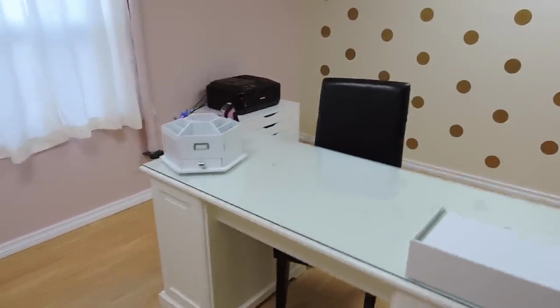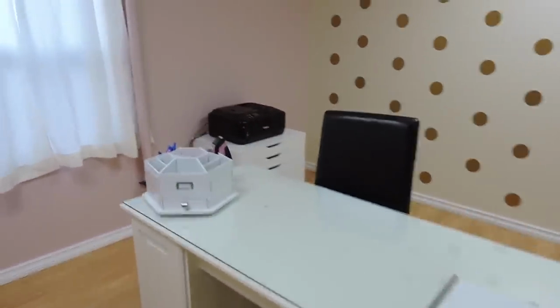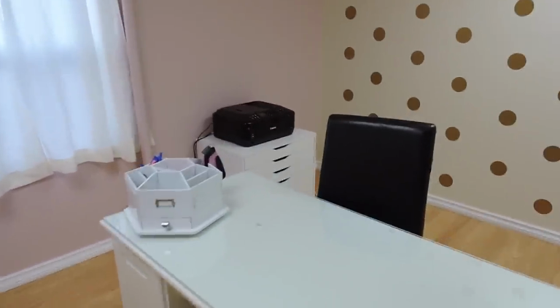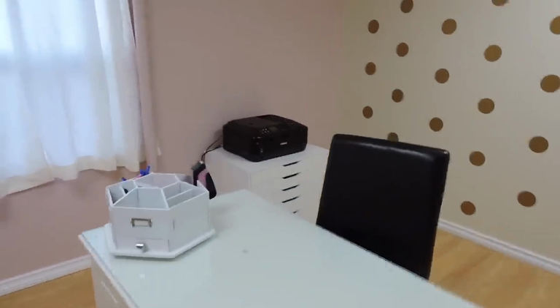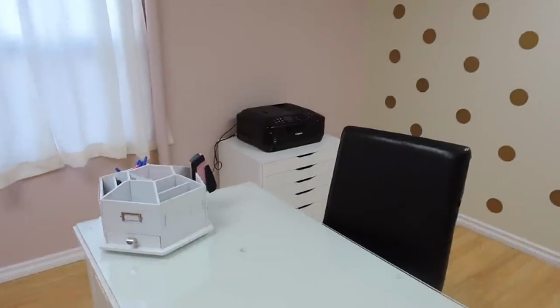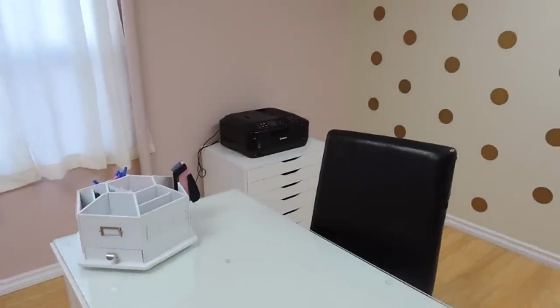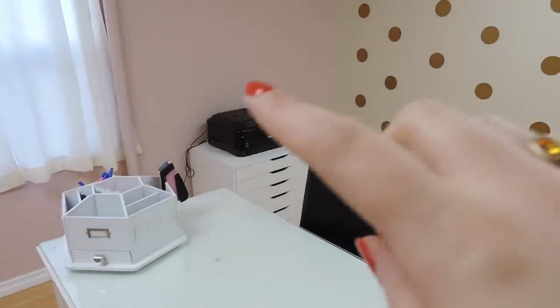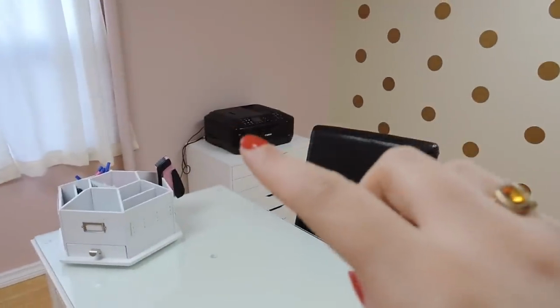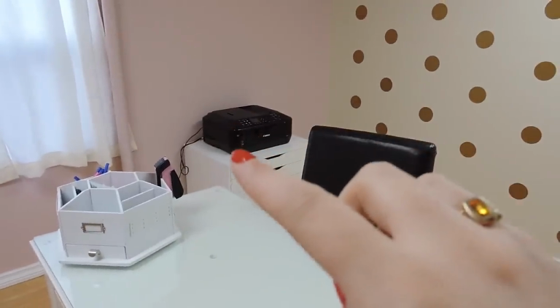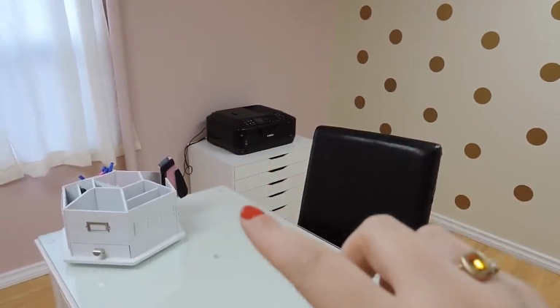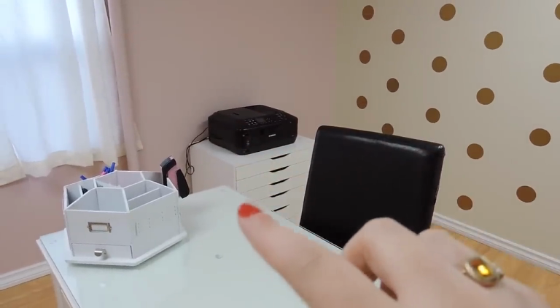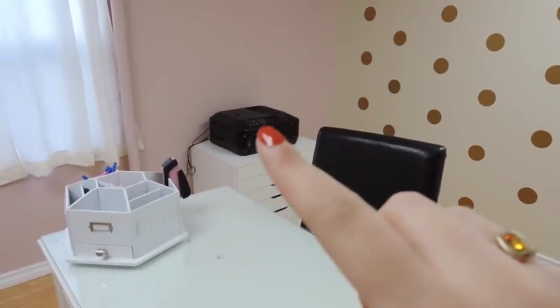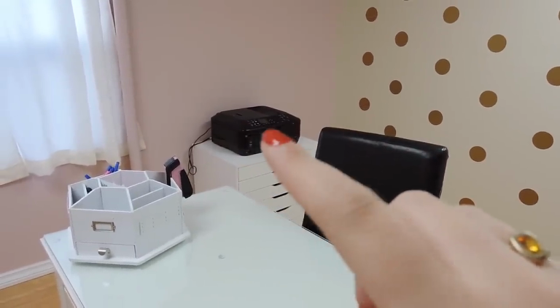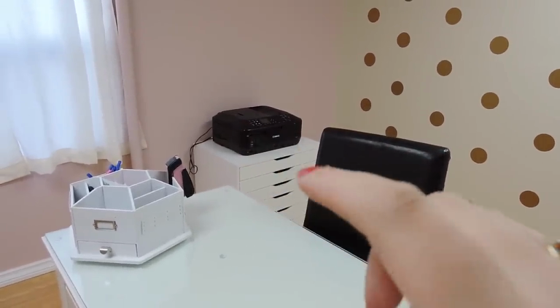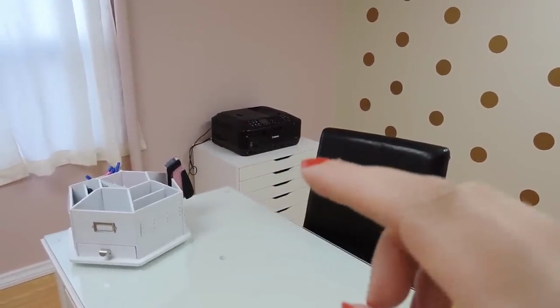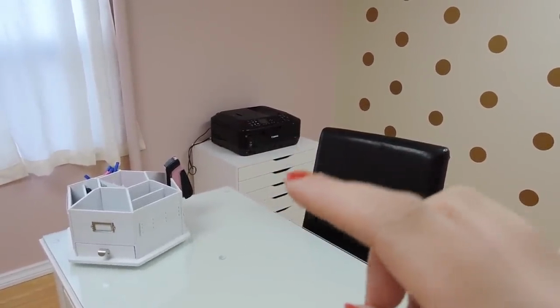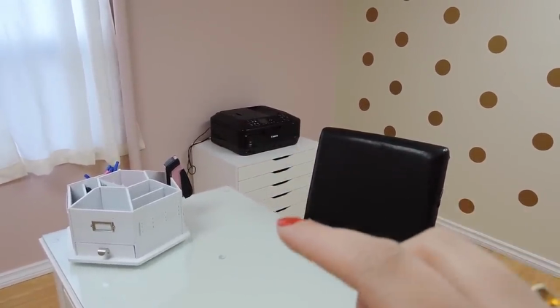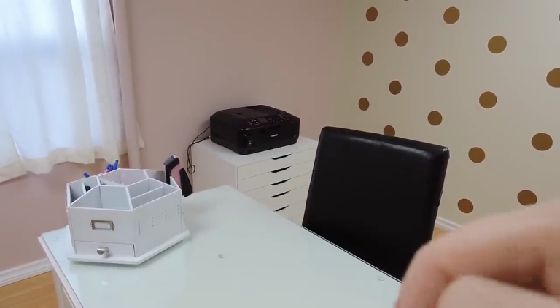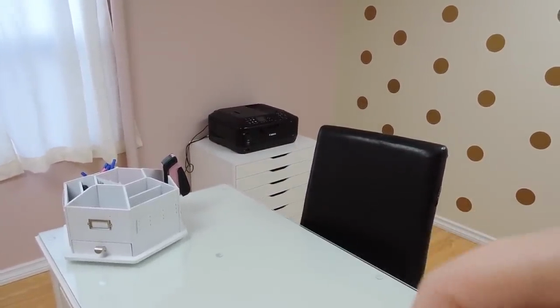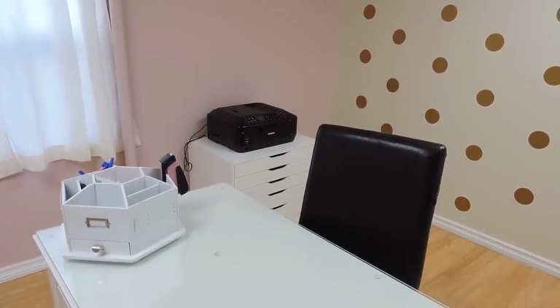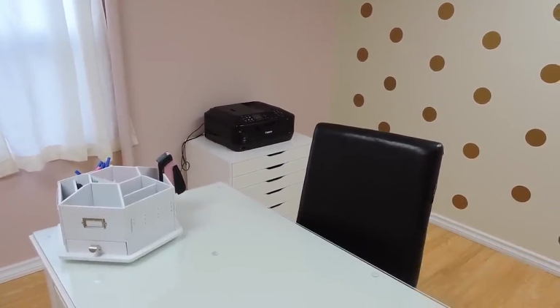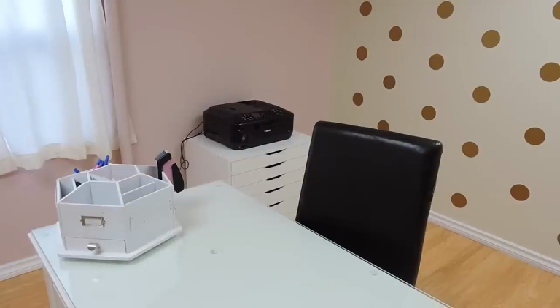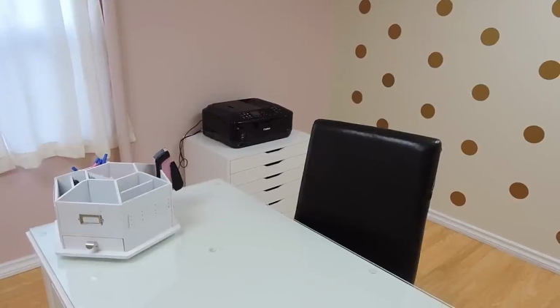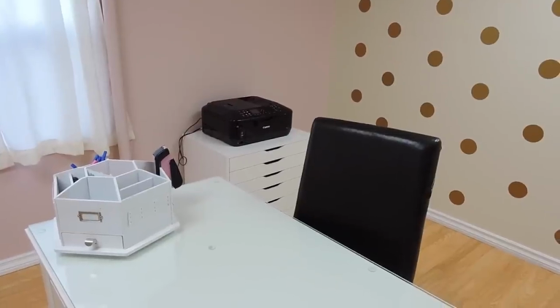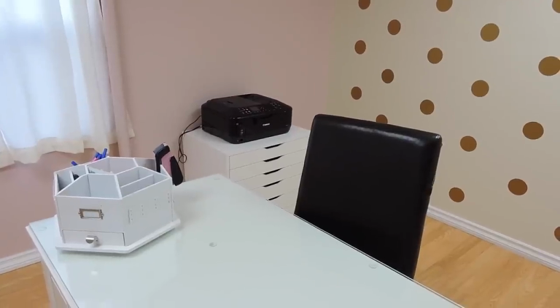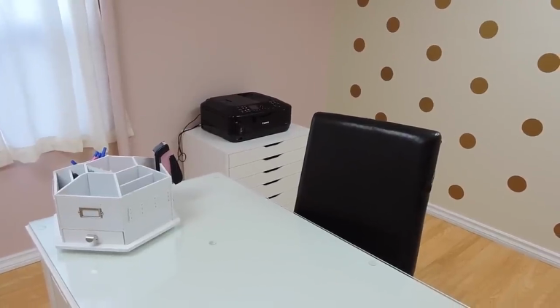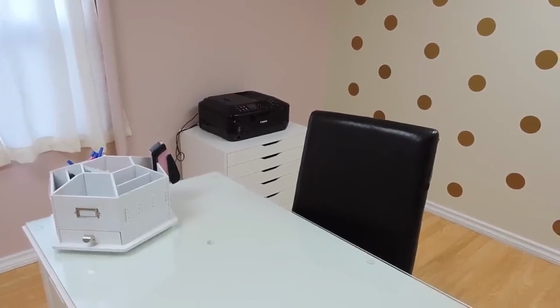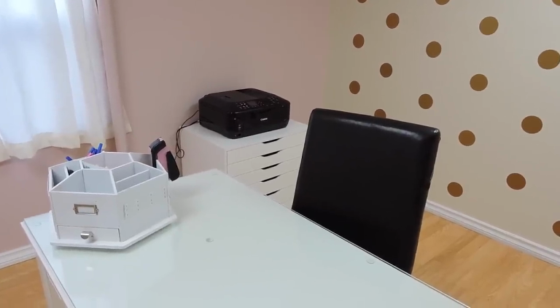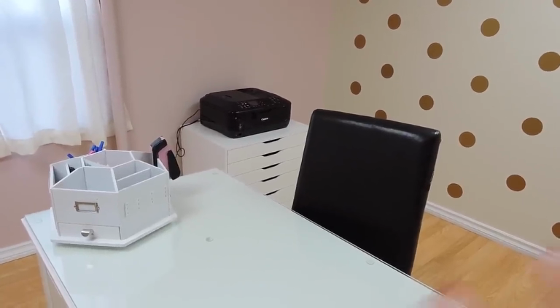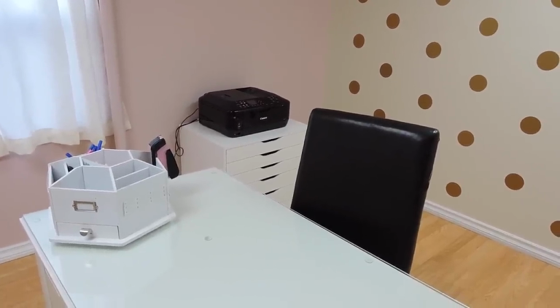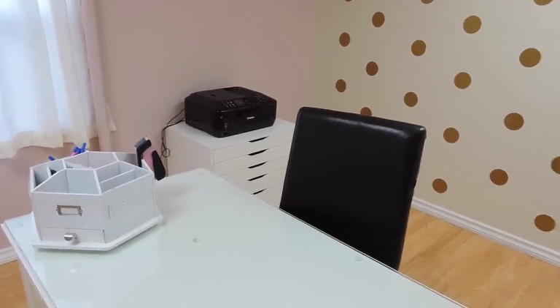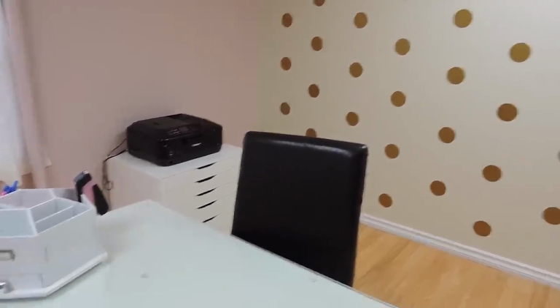Over there I have an Alex drawer unit where my printer sits. I was going to fill it all up with office supplies, and I still will when I move into my new space, but there's just no point doing it right now.